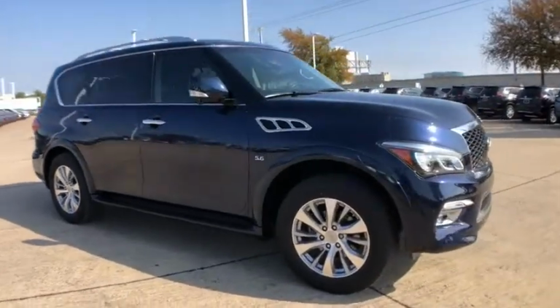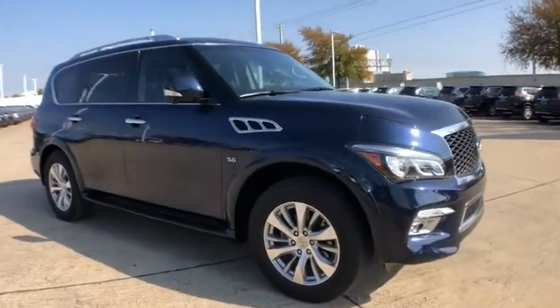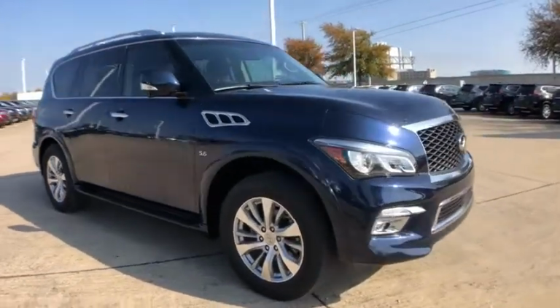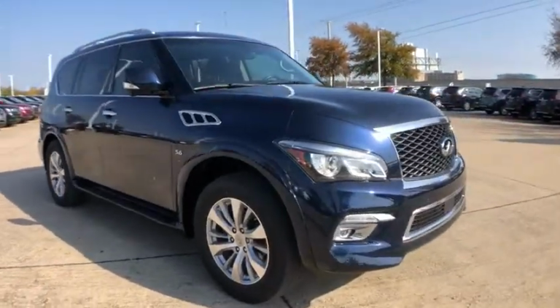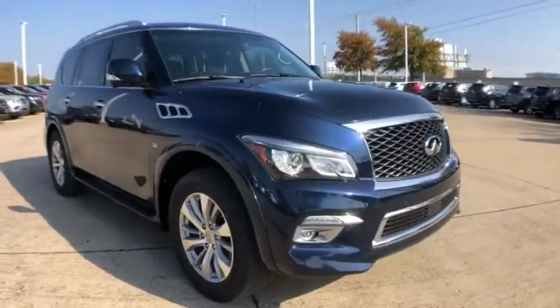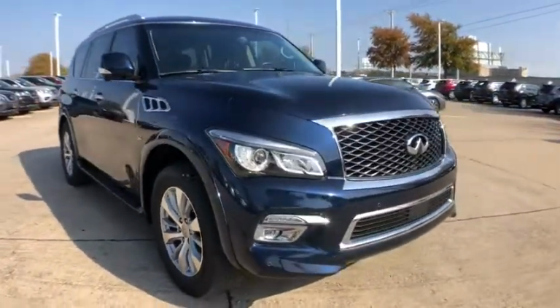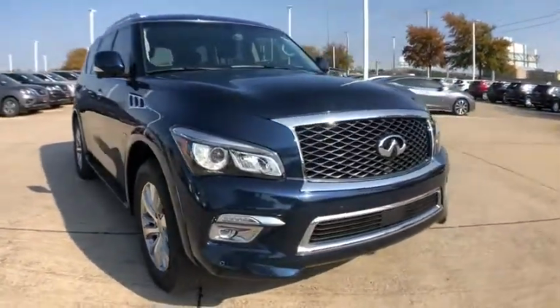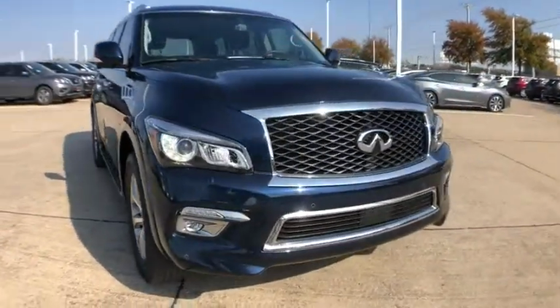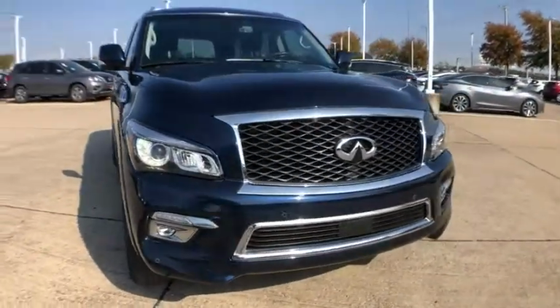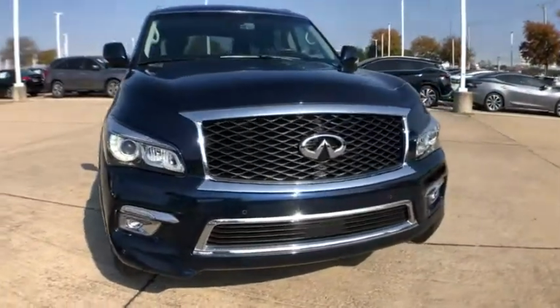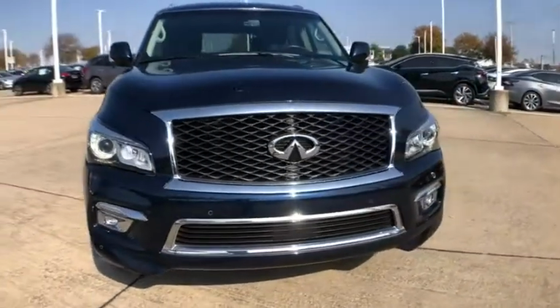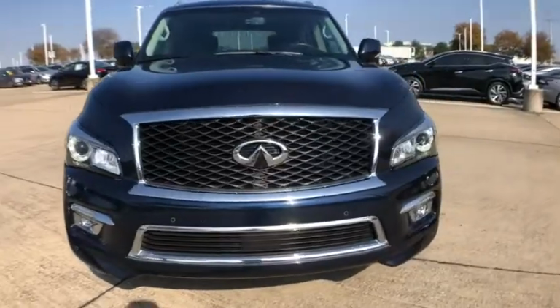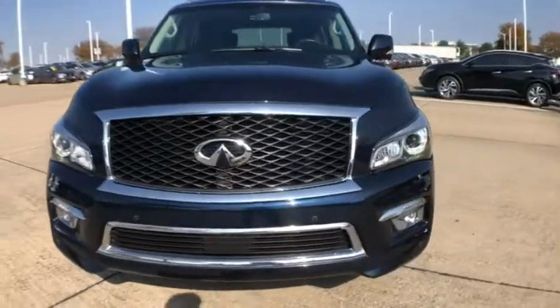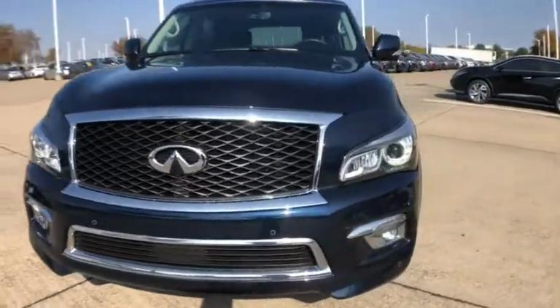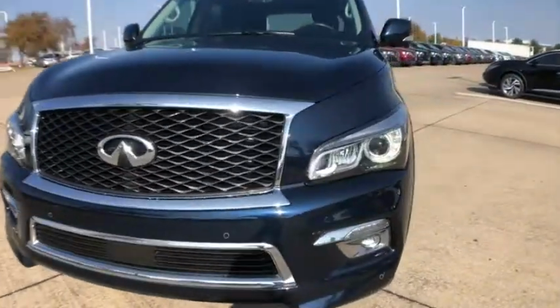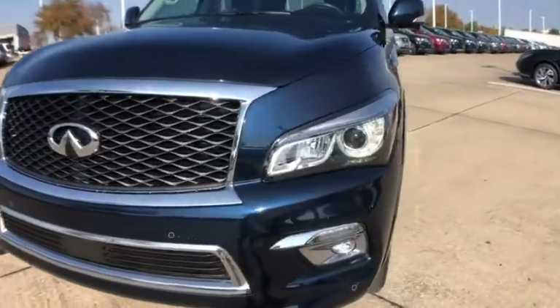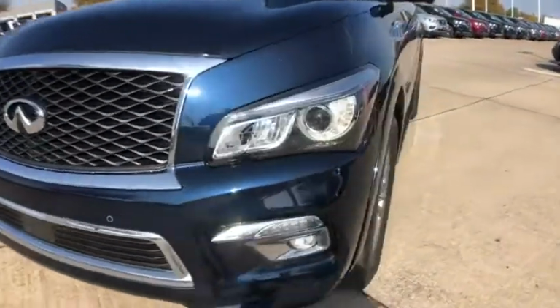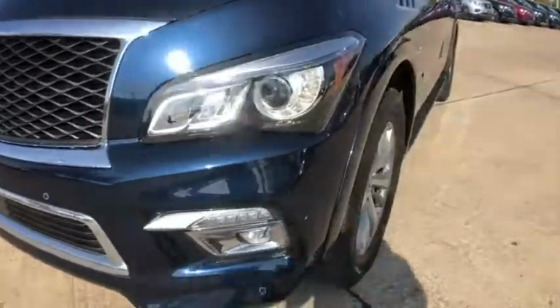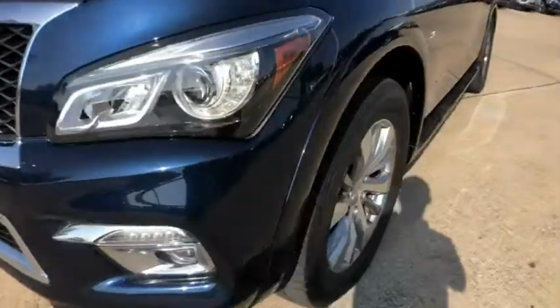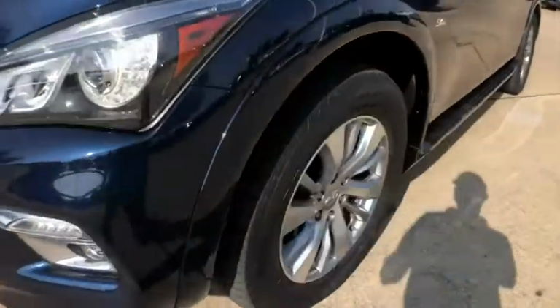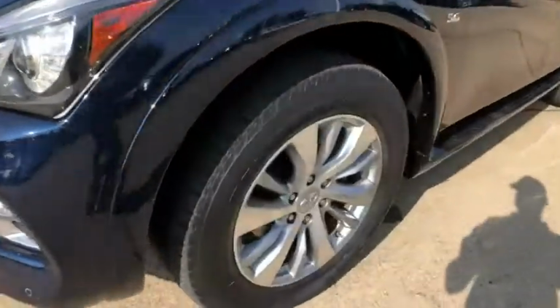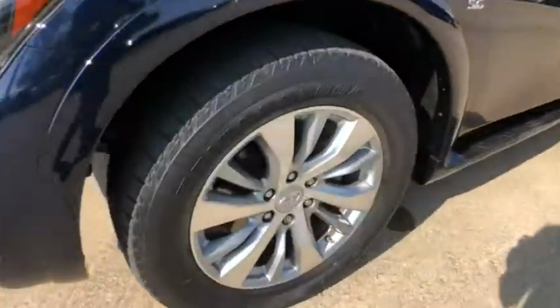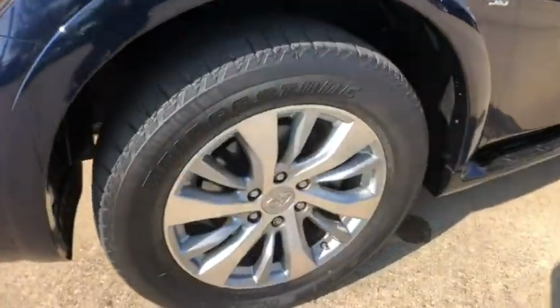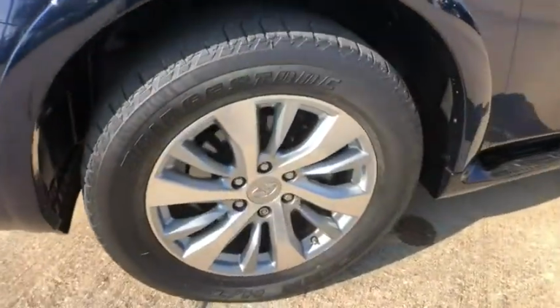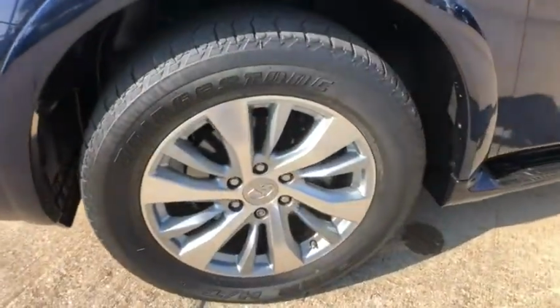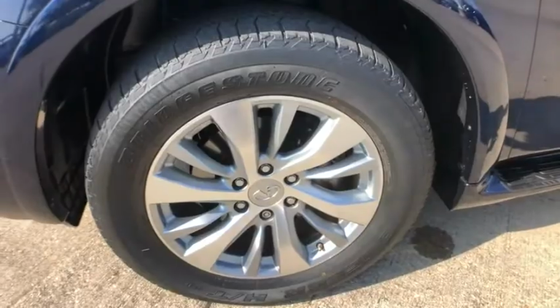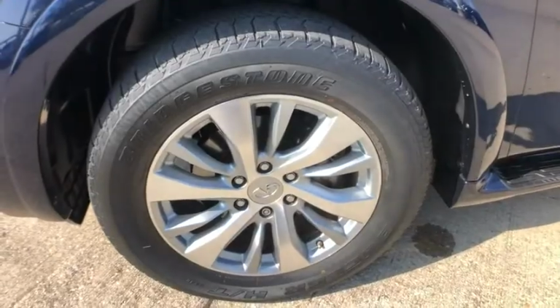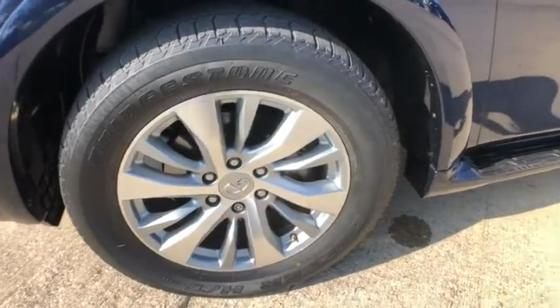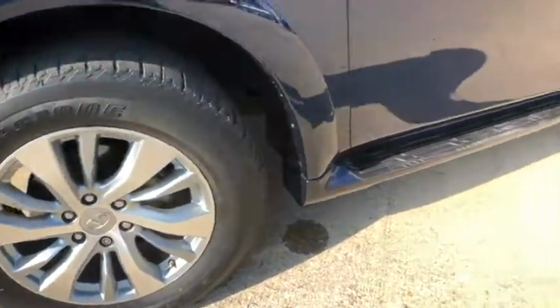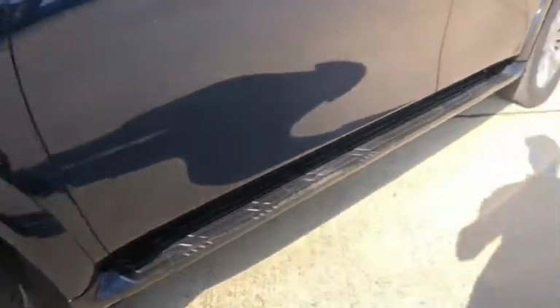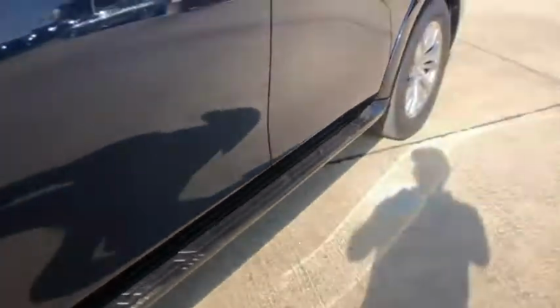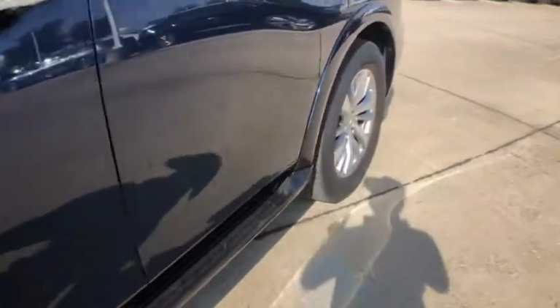This vehicle has less than 30,000 miles. Here are some of this vehicle's great options: power passenger seat, Bose sound system, backup camera, navigation system, and power liftgate.